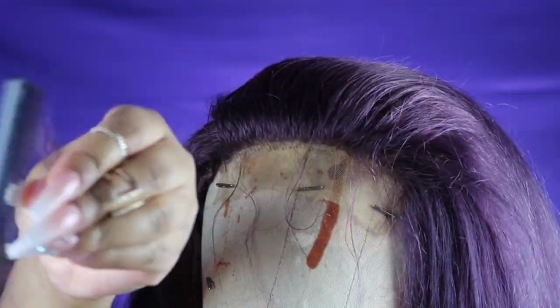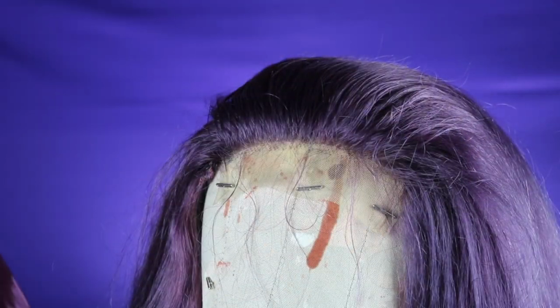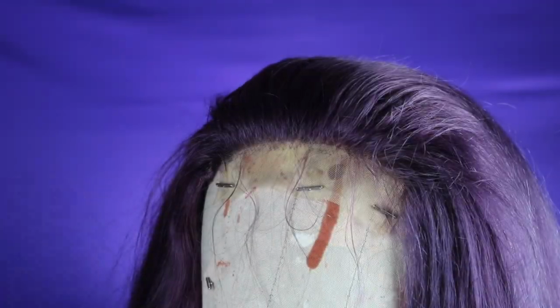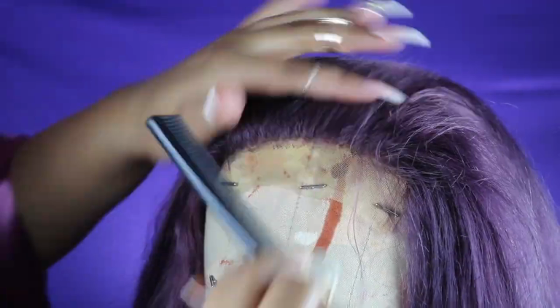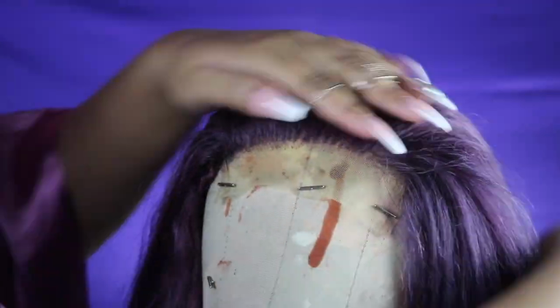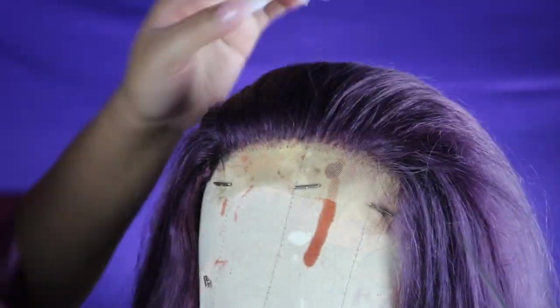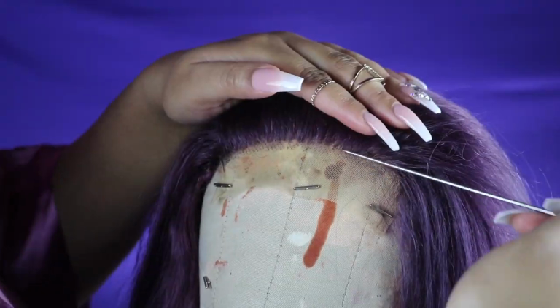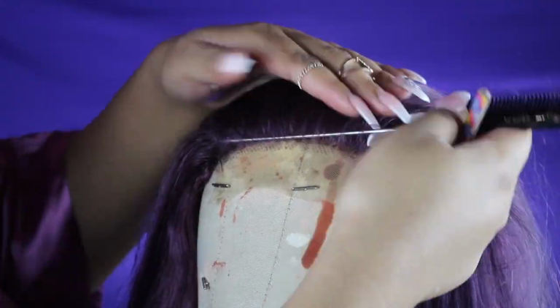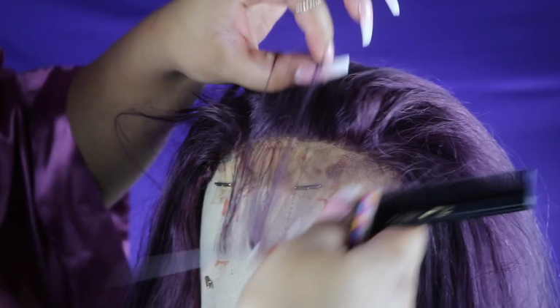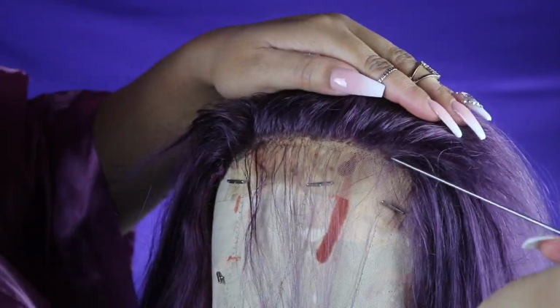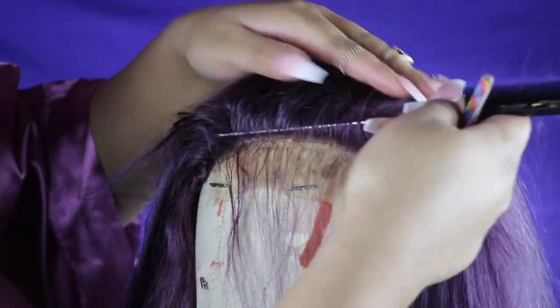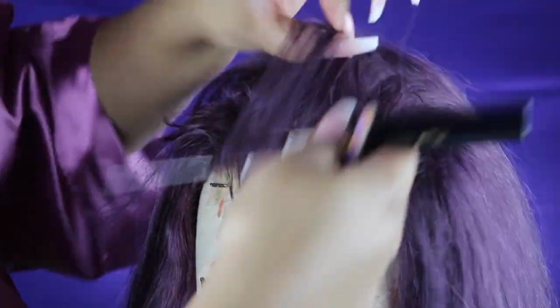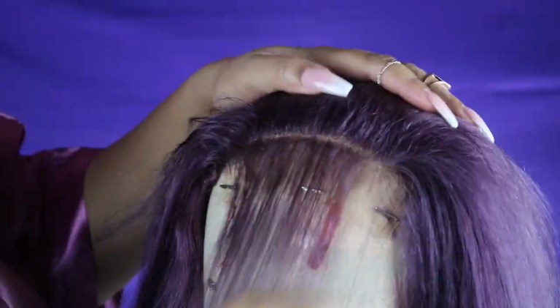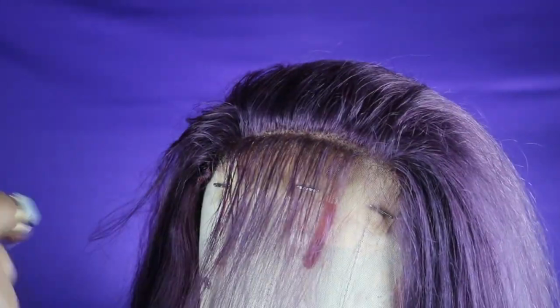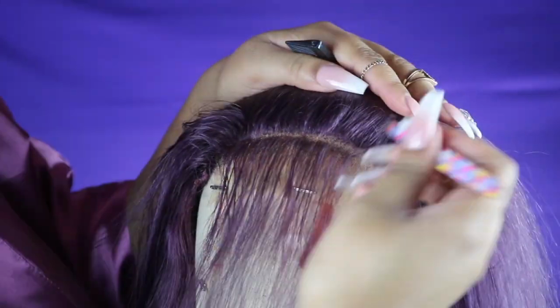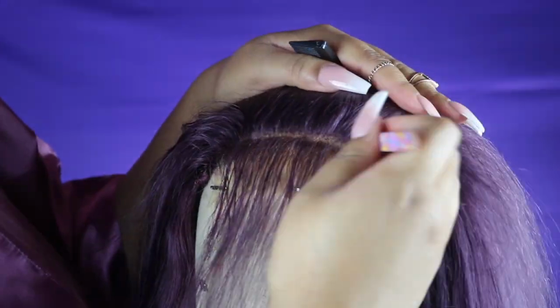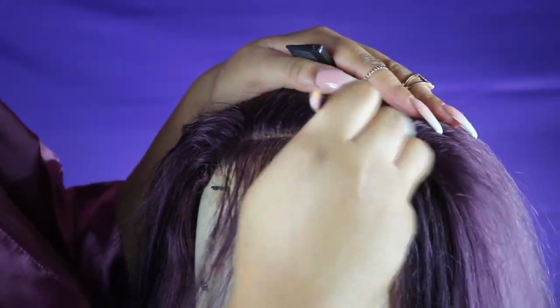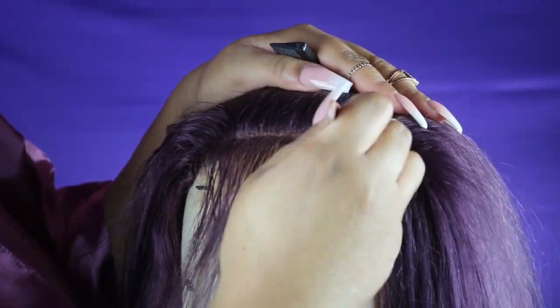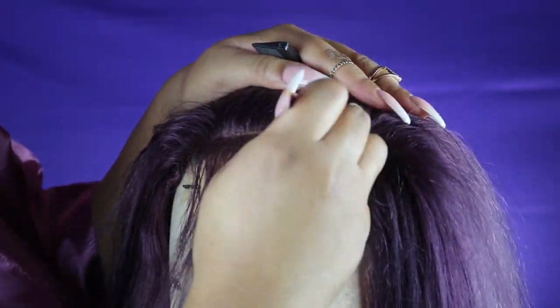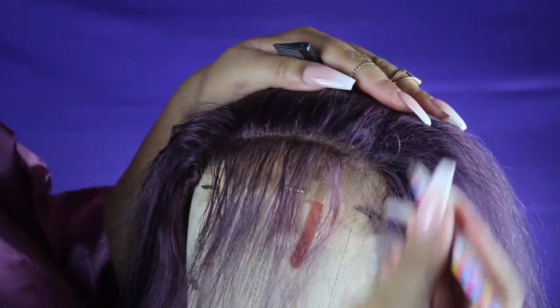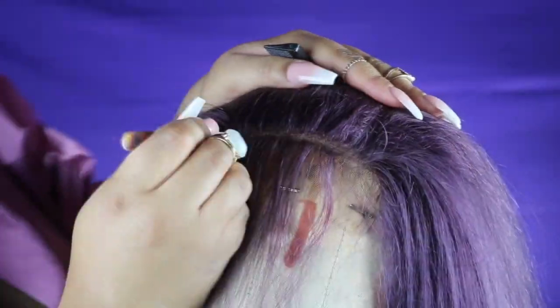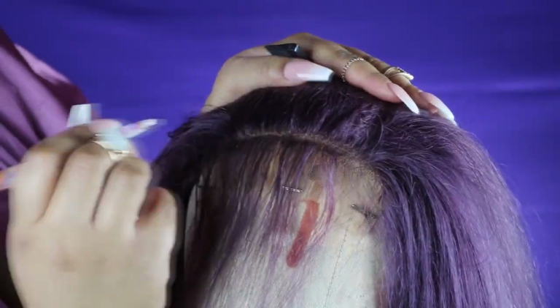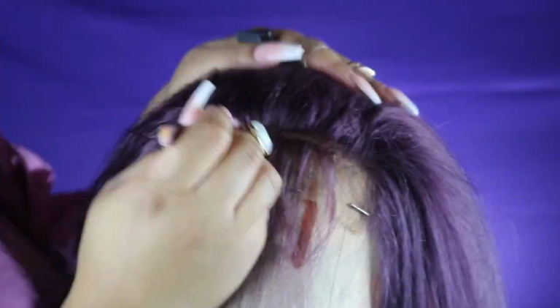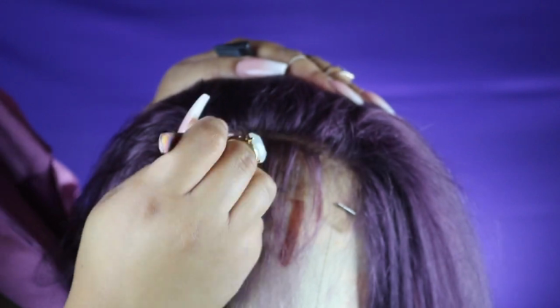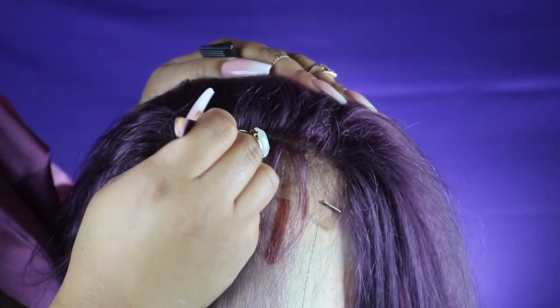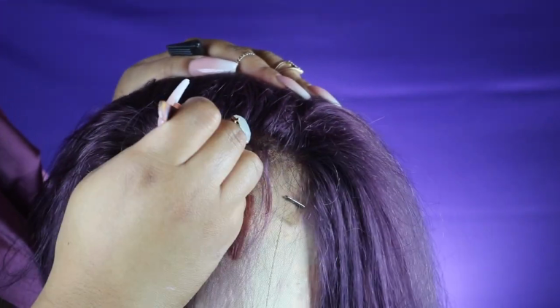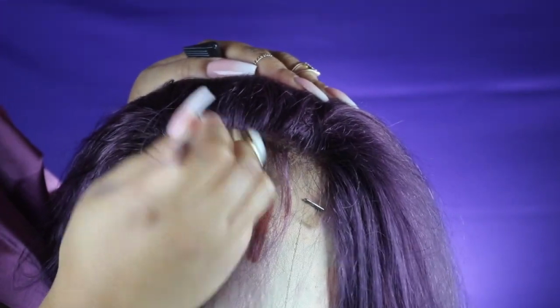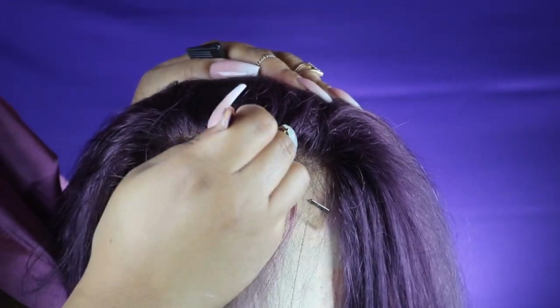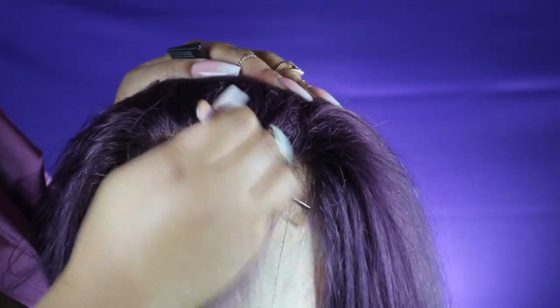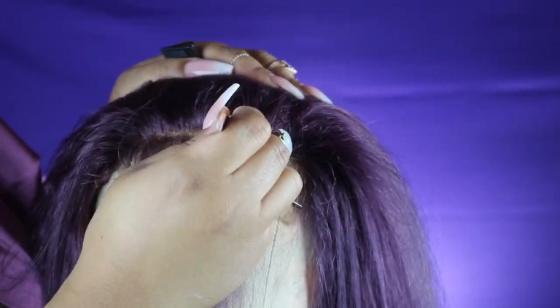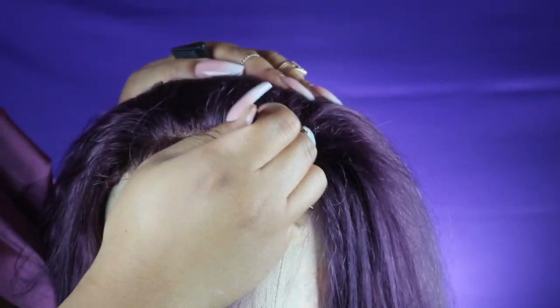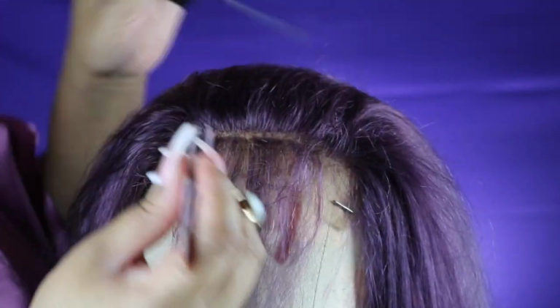What I like to do is spray down the hairline first, then section the baby hair area away from the rest of the dense hair. Then I just start tweezing. I have no particular method for tweezing — the only tip I can give you is to not let your tweezer stay in the same place.